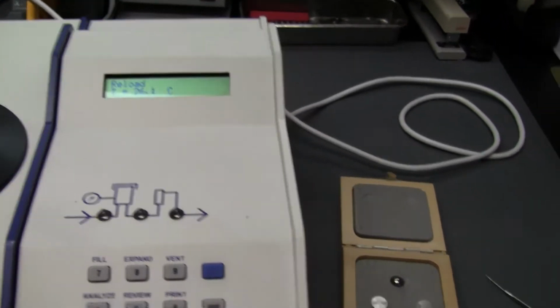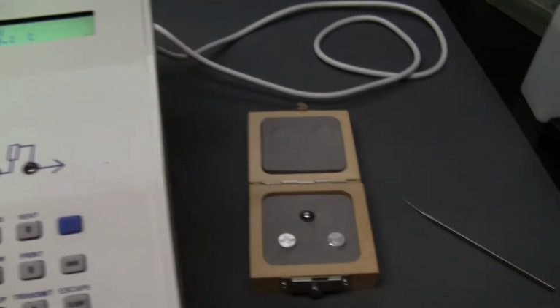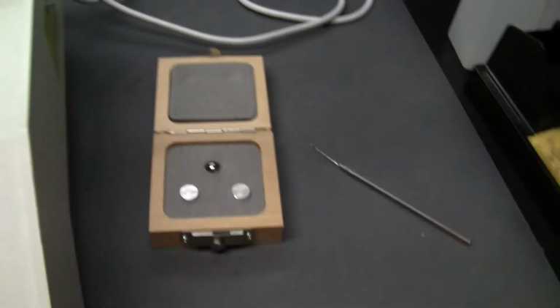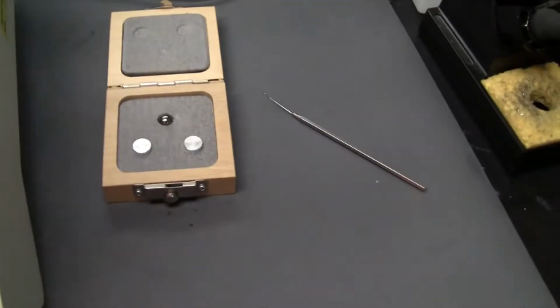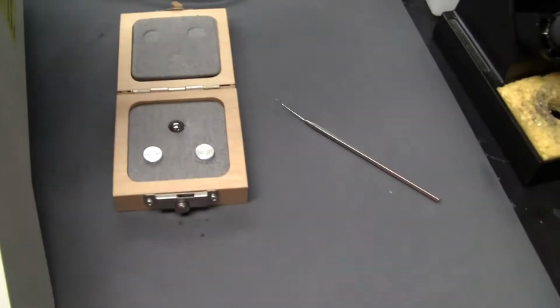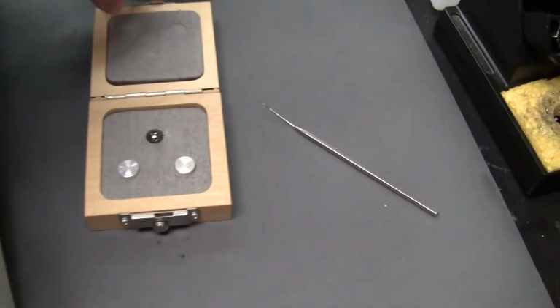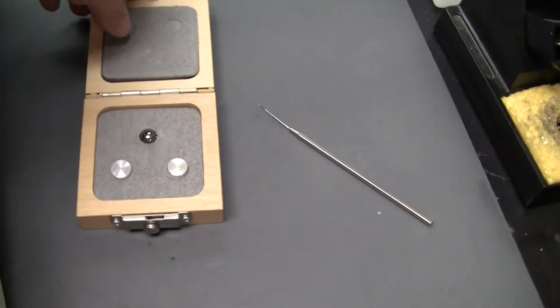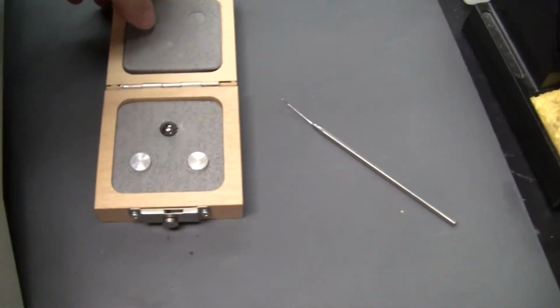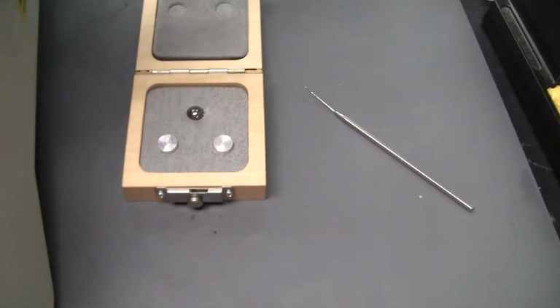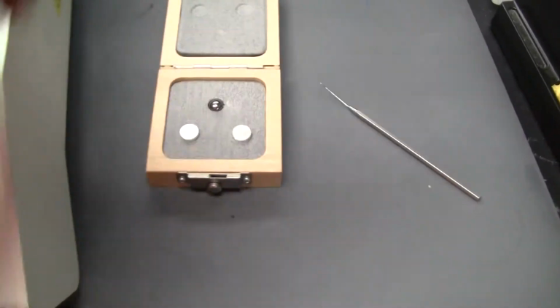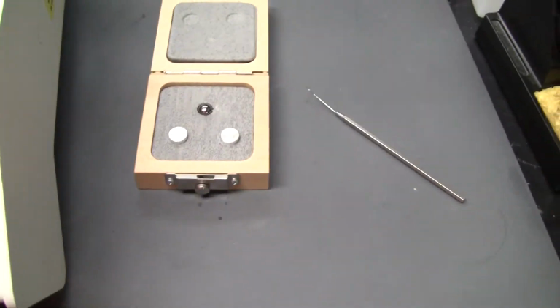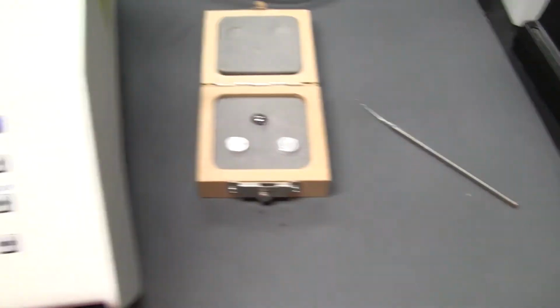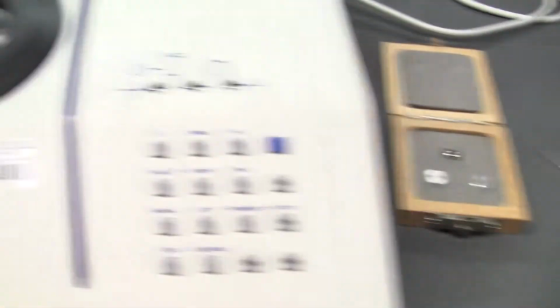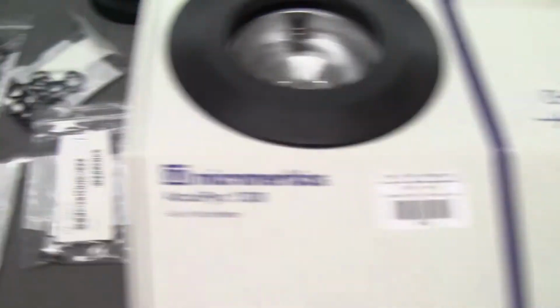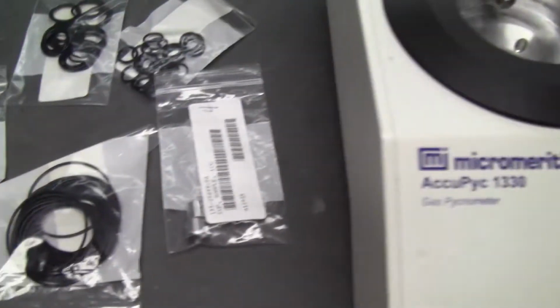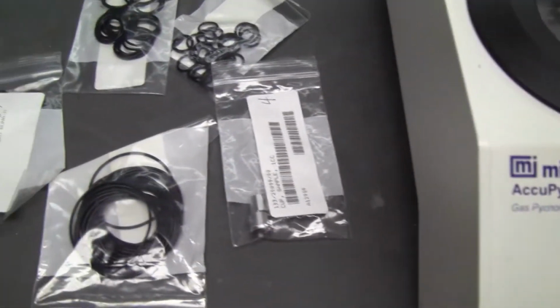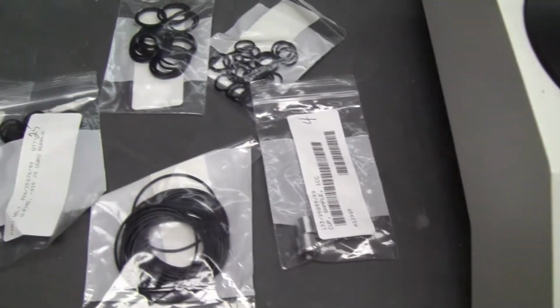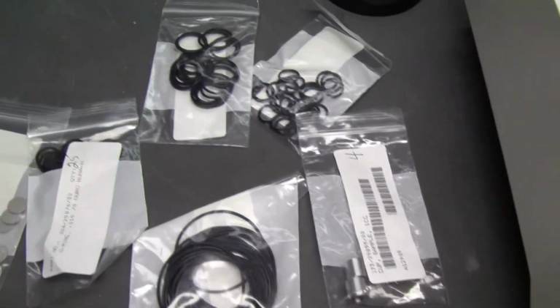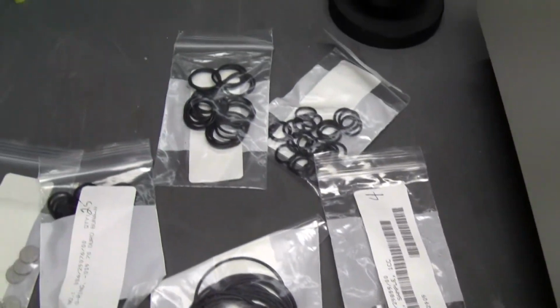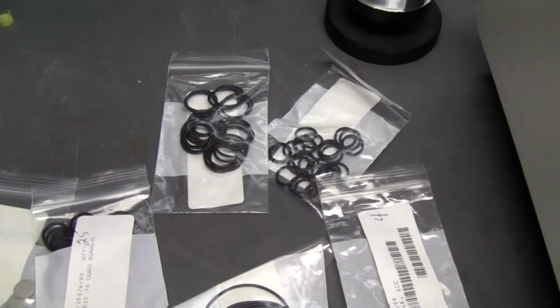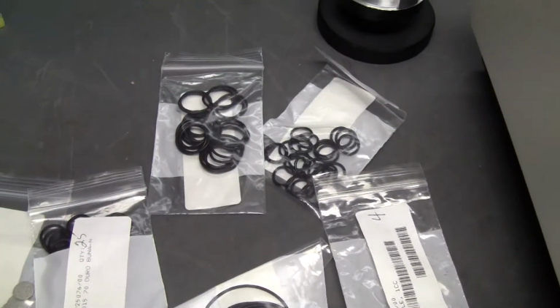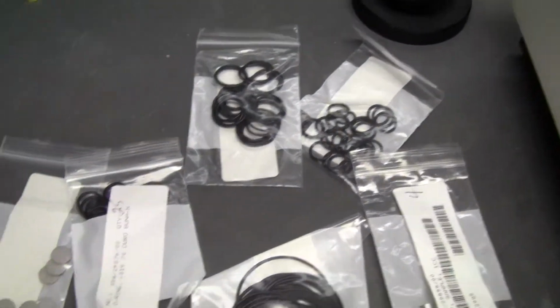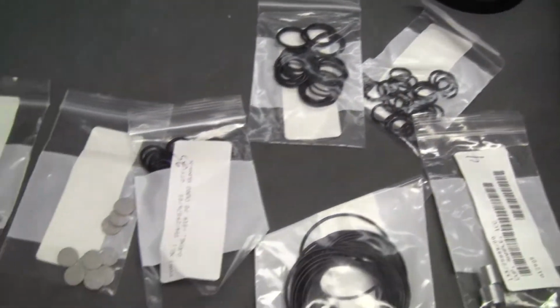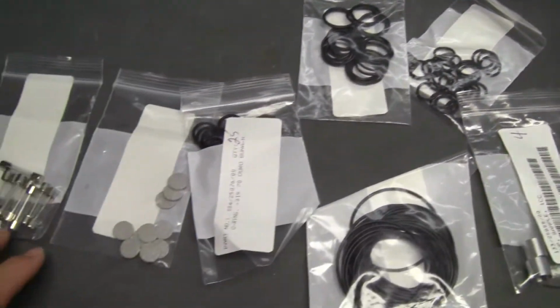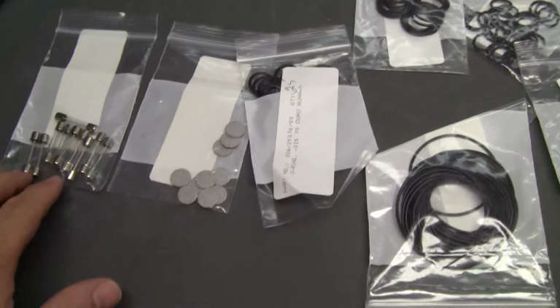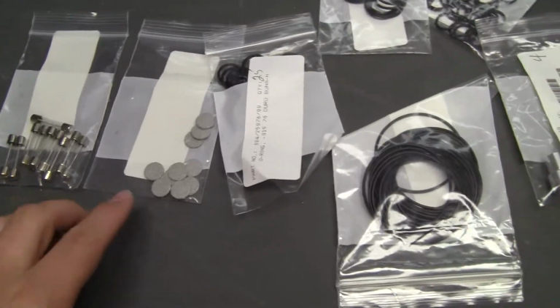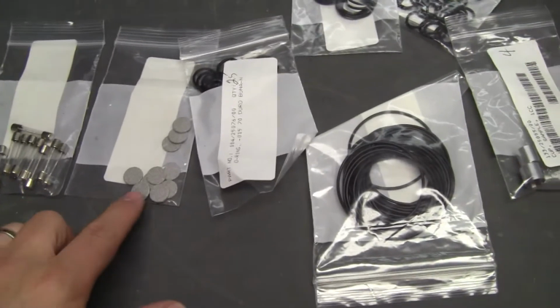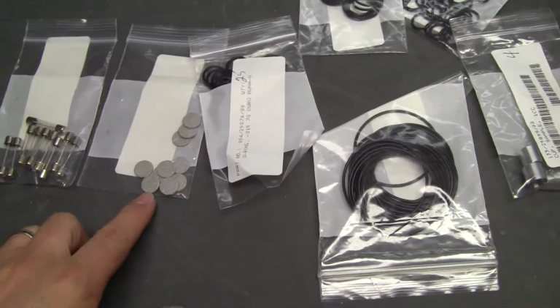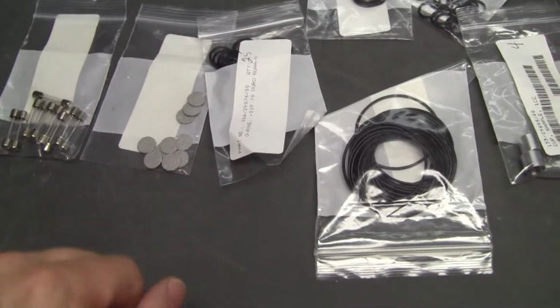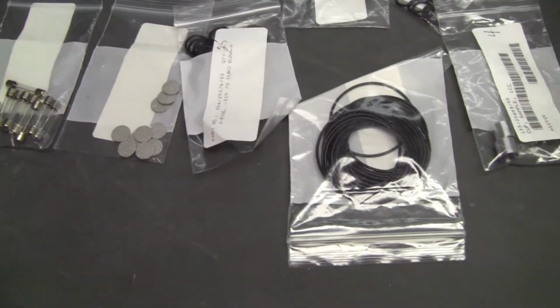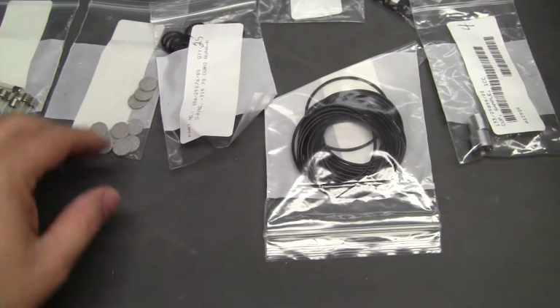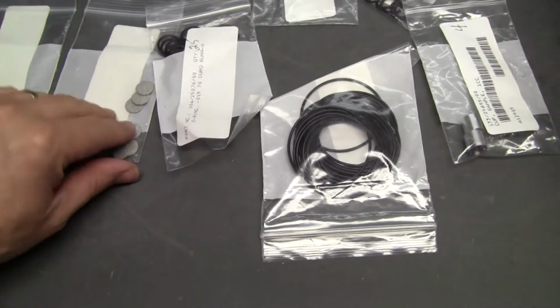It comes with a calibration ball, accessories, gaskets, seals, fuses, and looks like spargers.